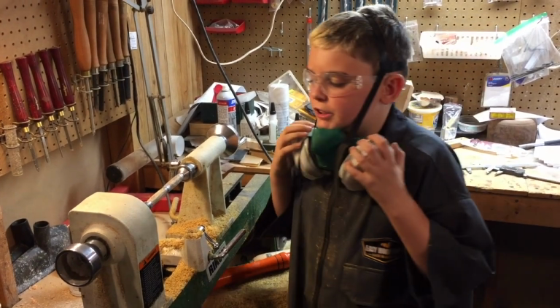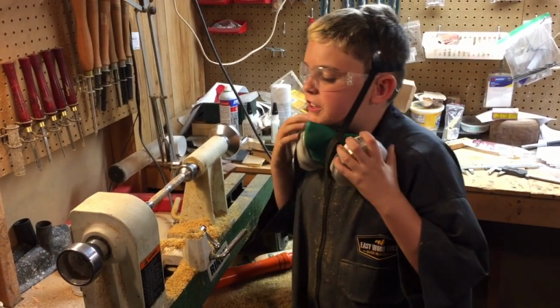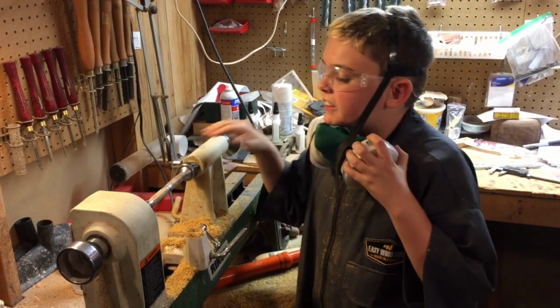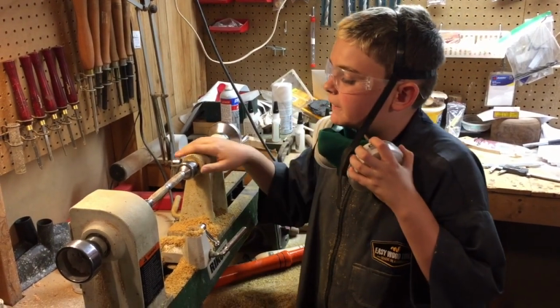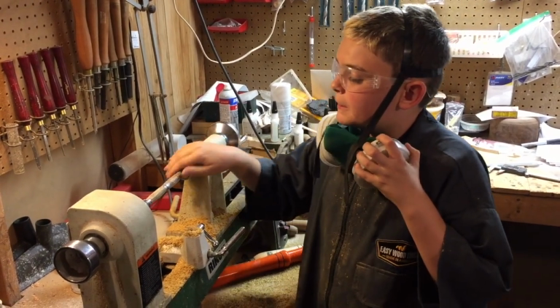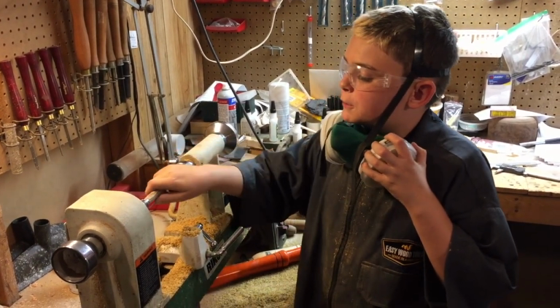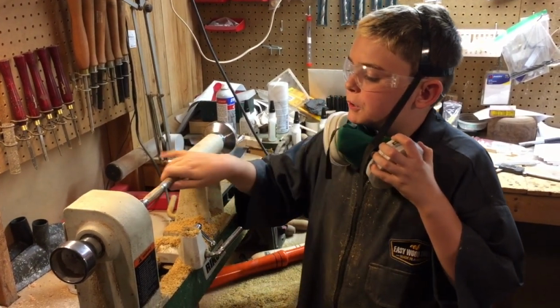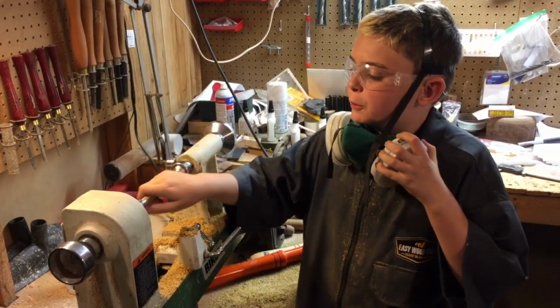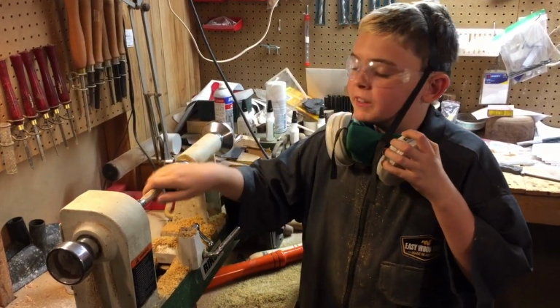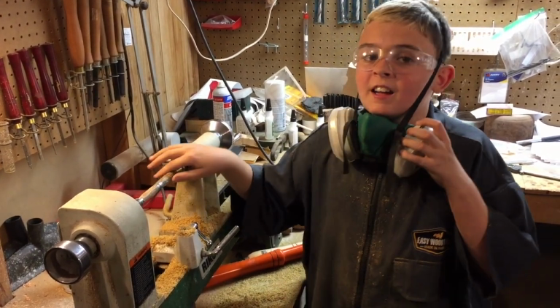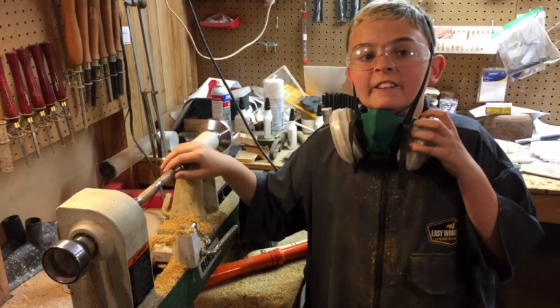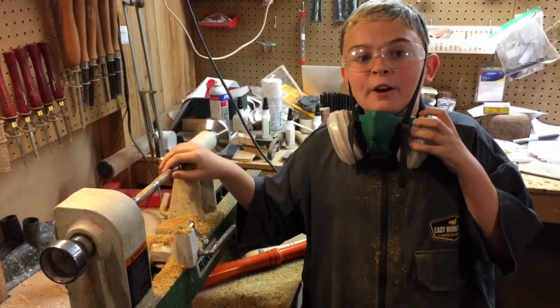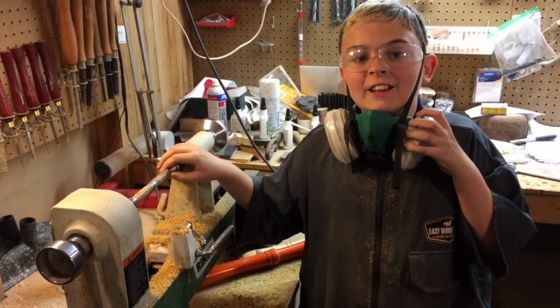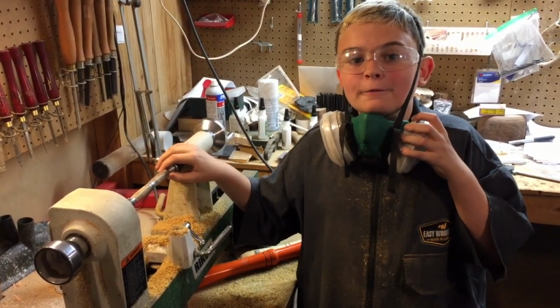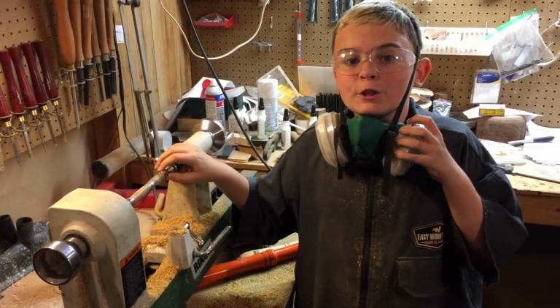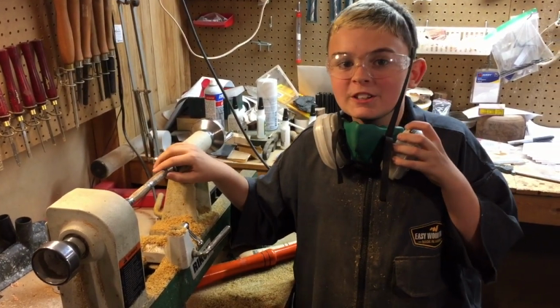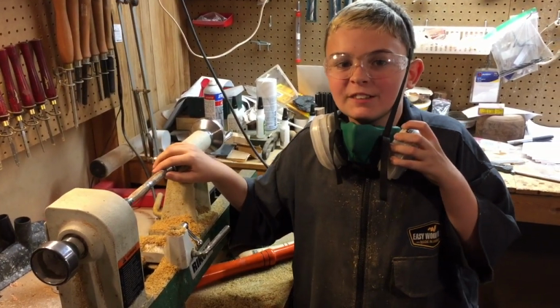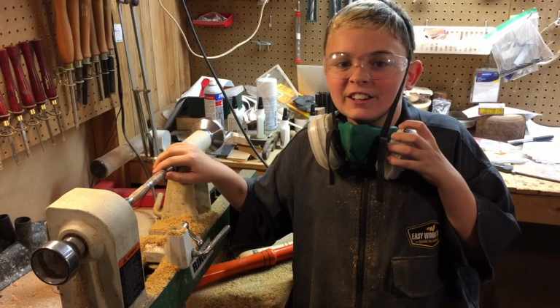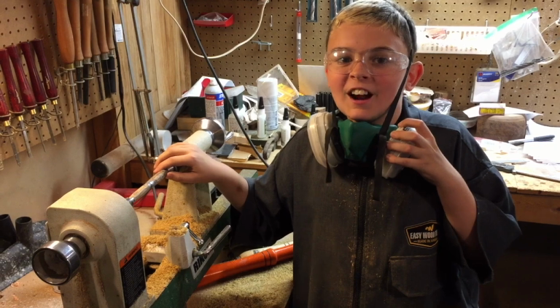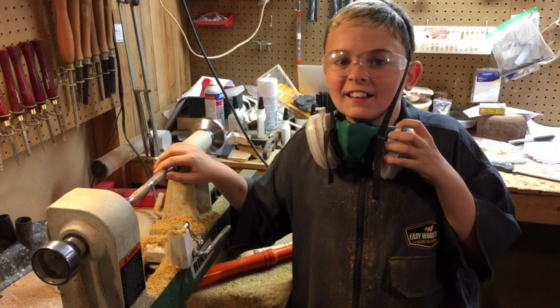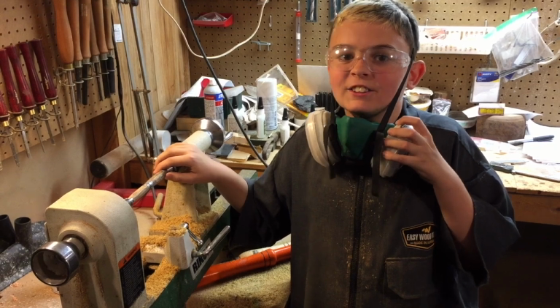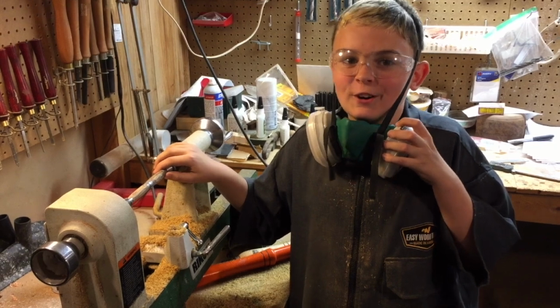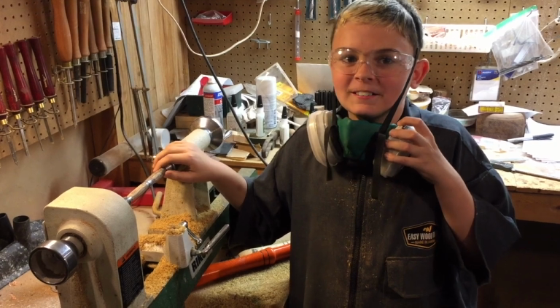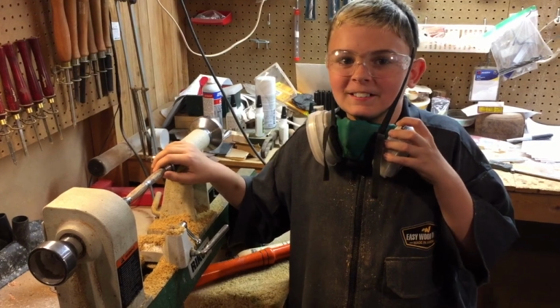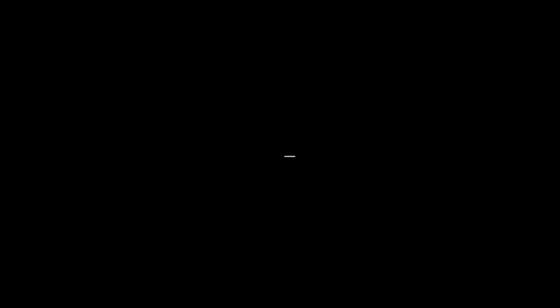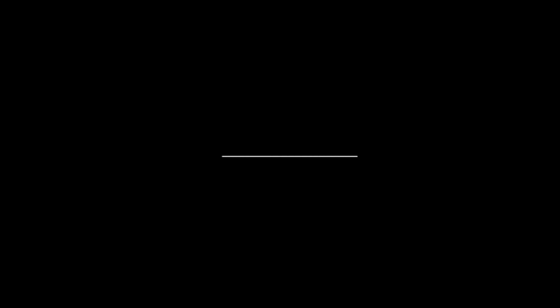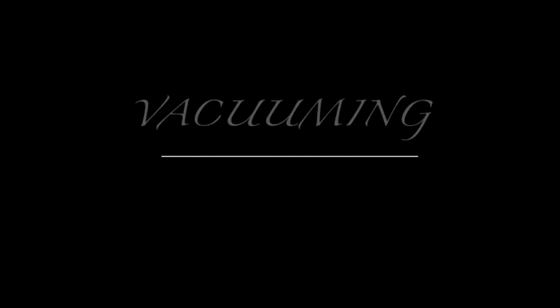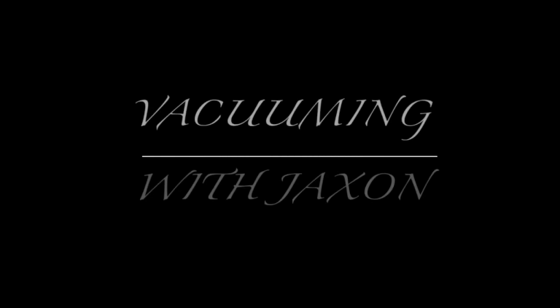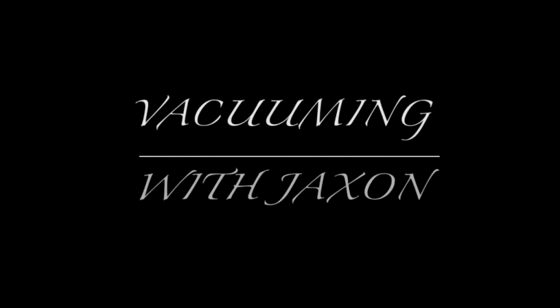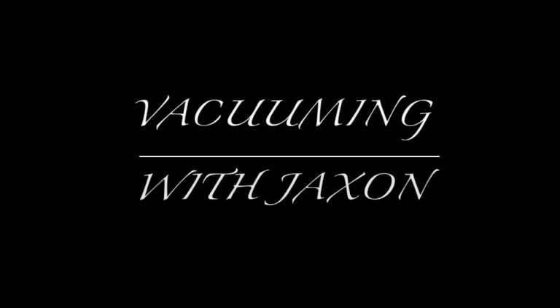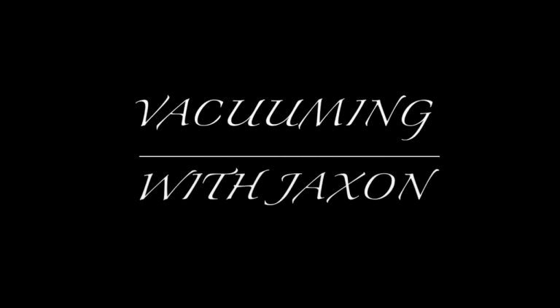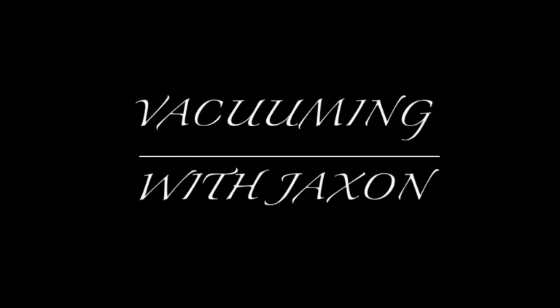I just finished sanding. It's really smooth. And now it's time for a short segment I like to call, Documing with Jackson.